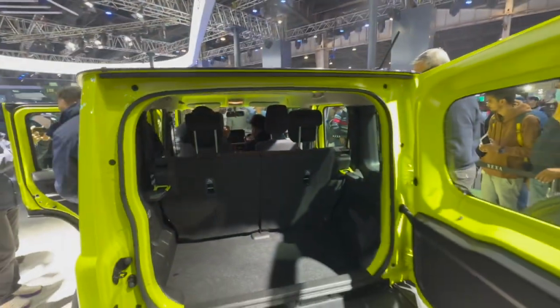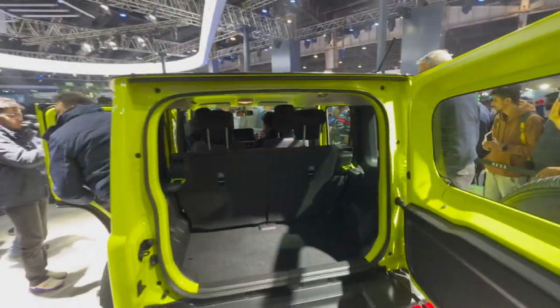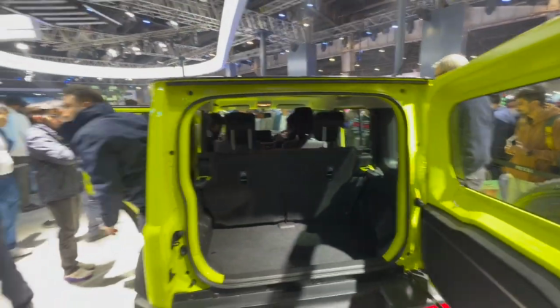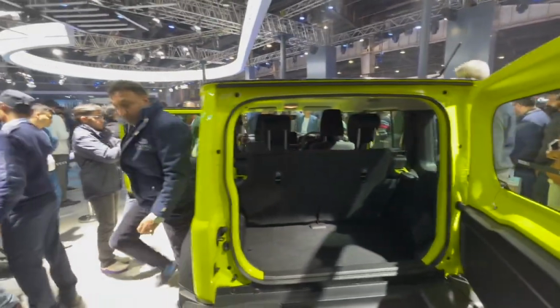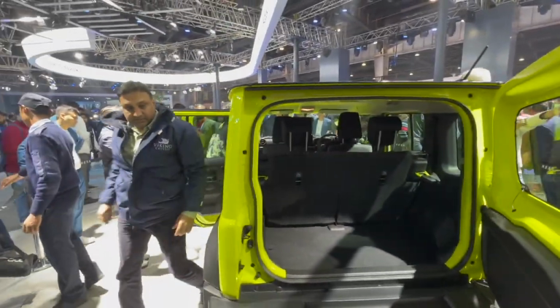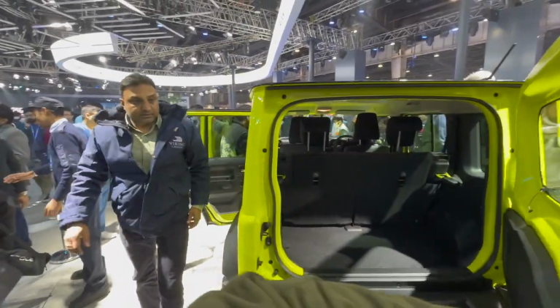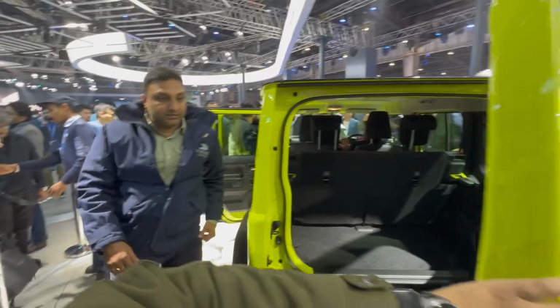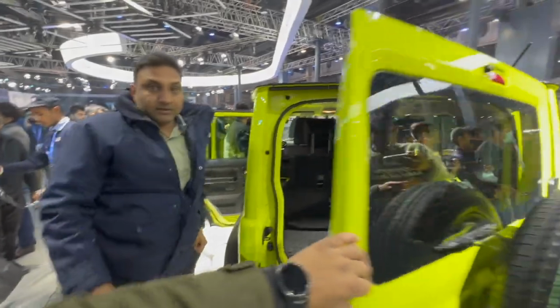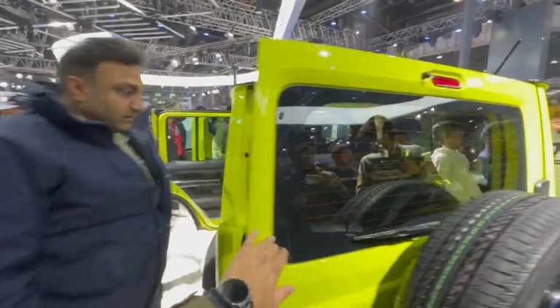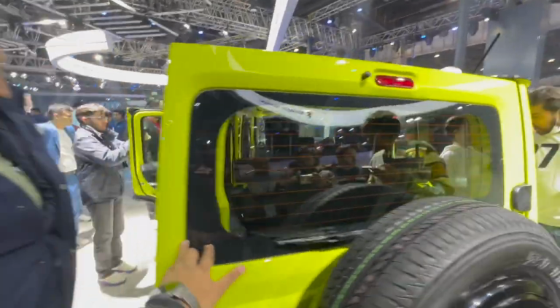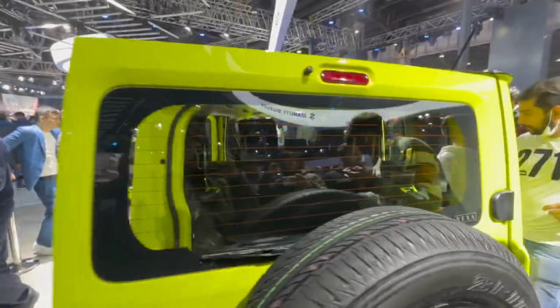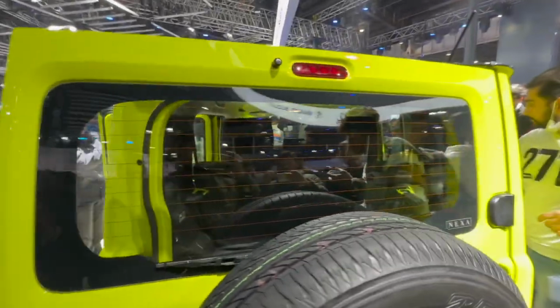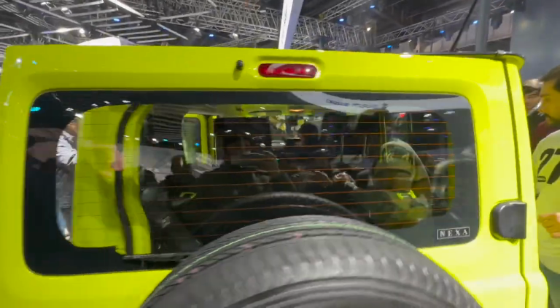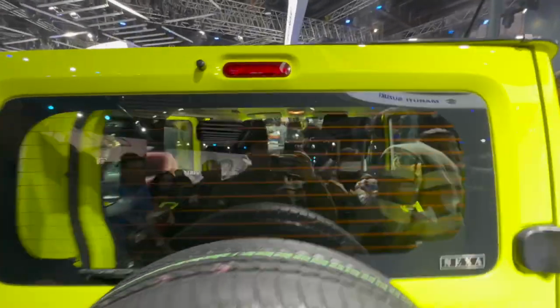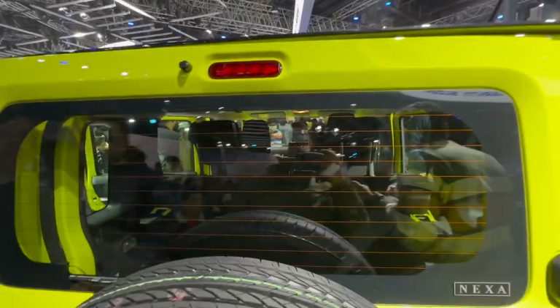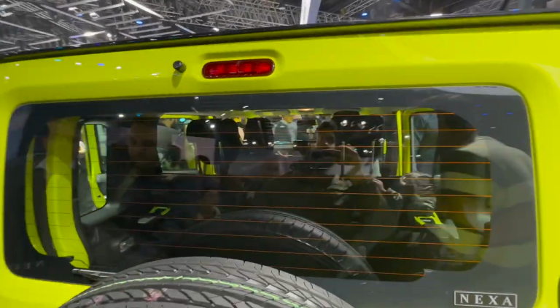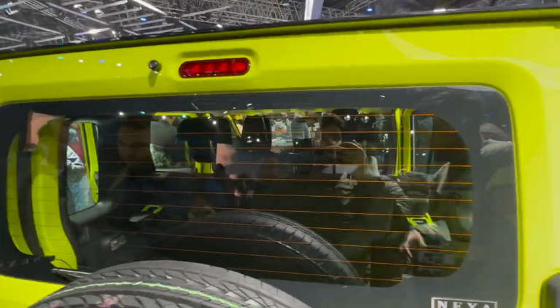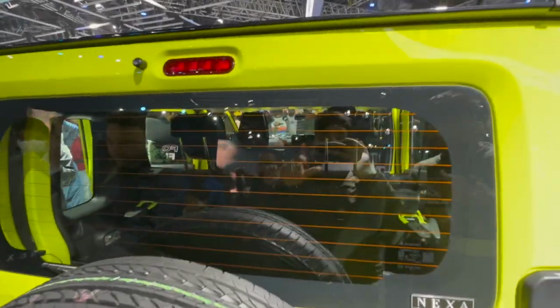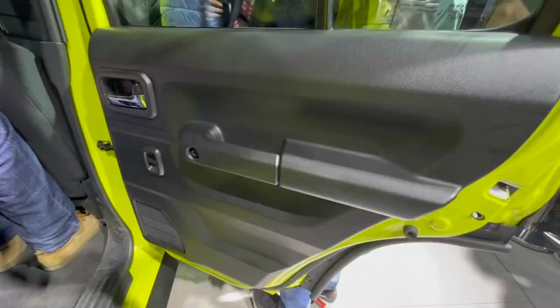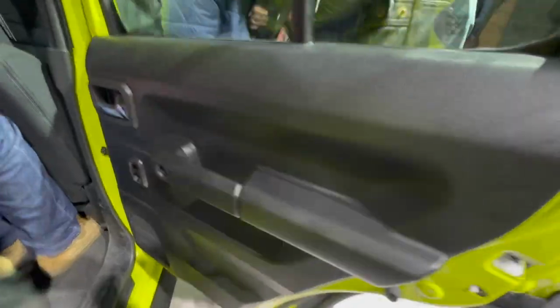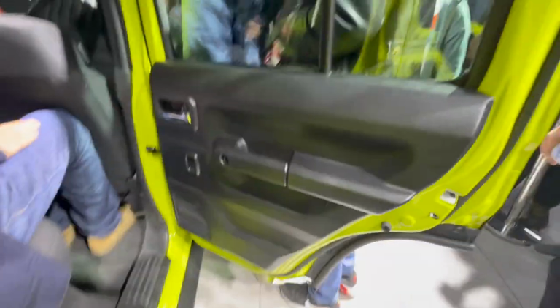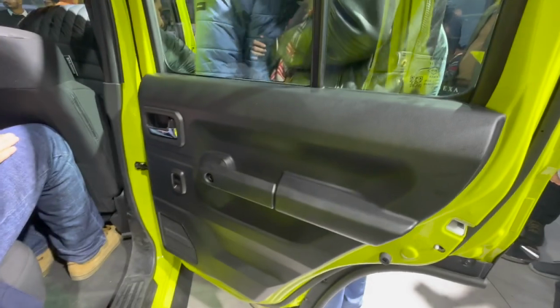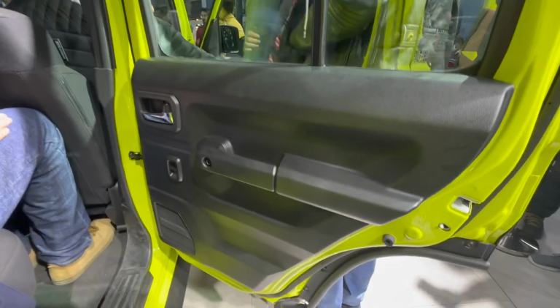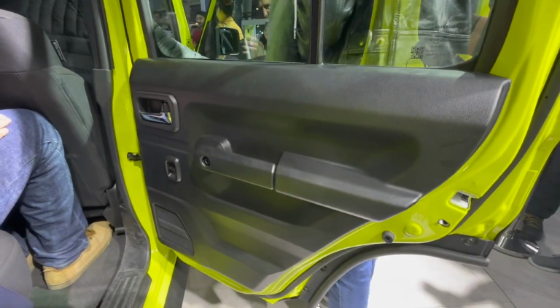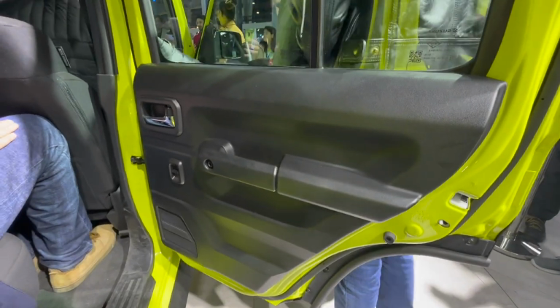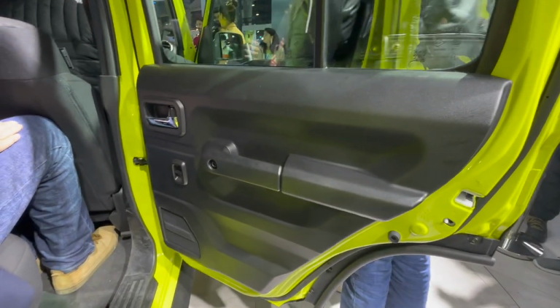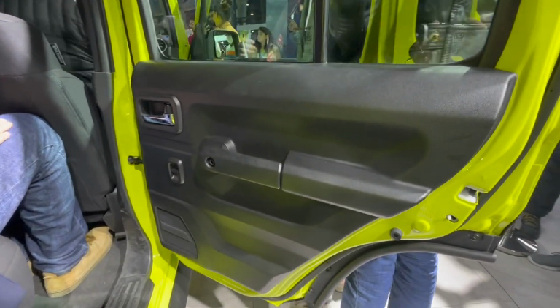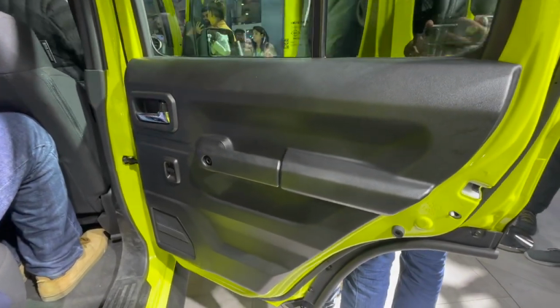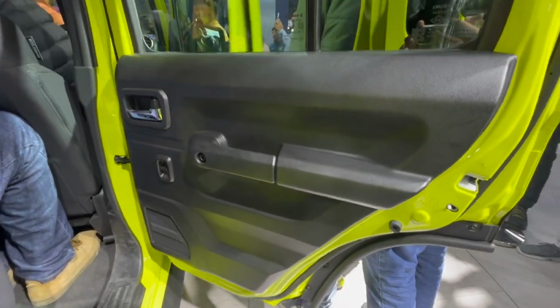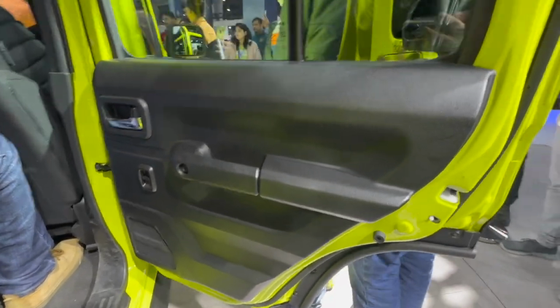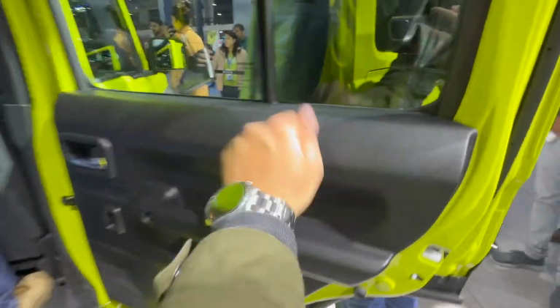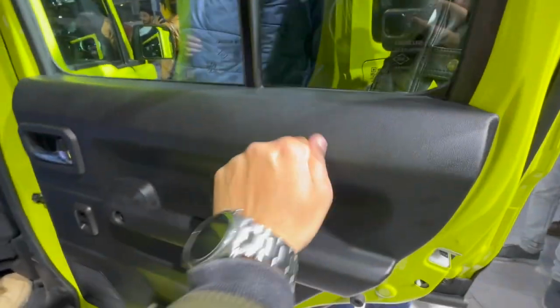The roofline is completely straight with that gloss black treatment. I am 5 feet 9 and my forehead almost touches the rear roofline — so it's really not tall. It's a shorter car, really short. It feels like a toy, honestly.